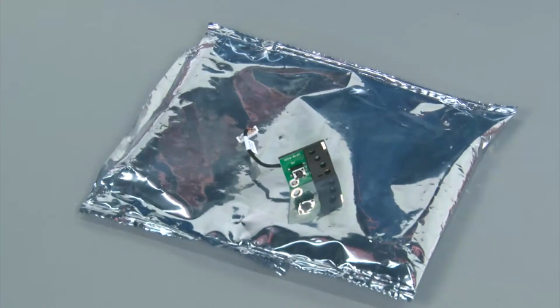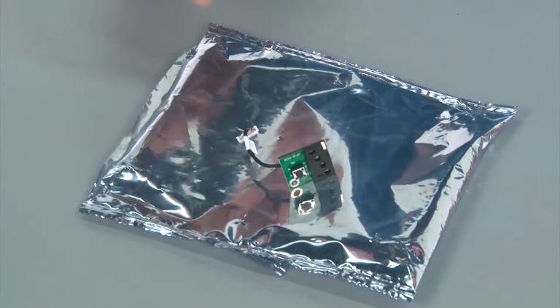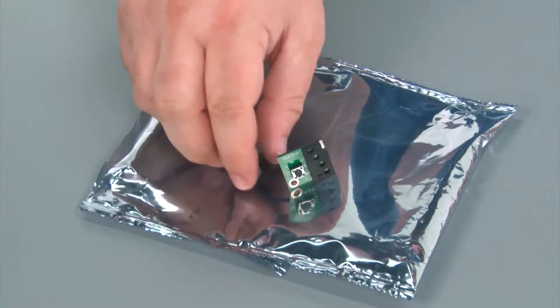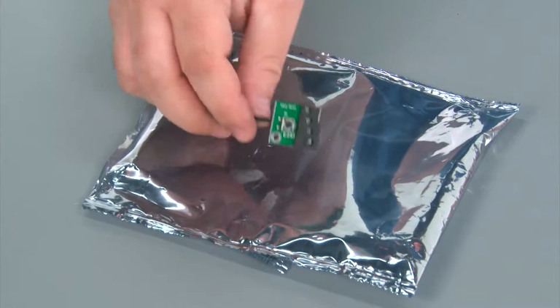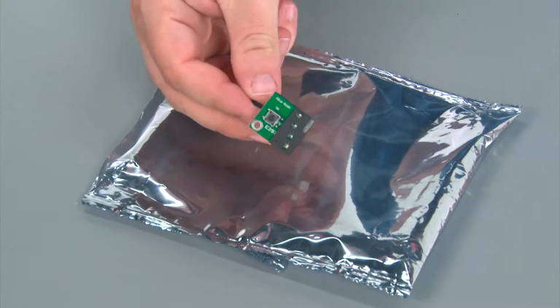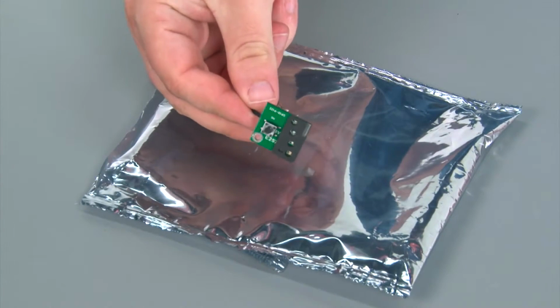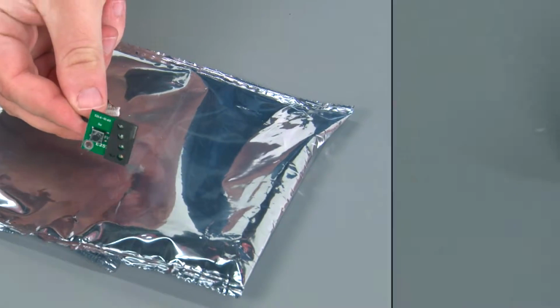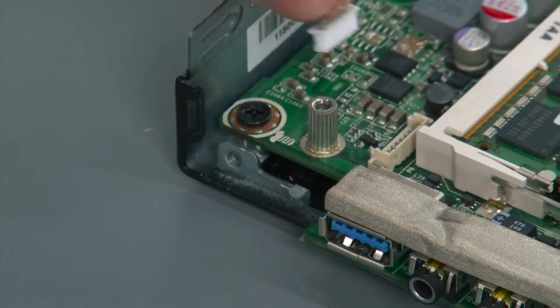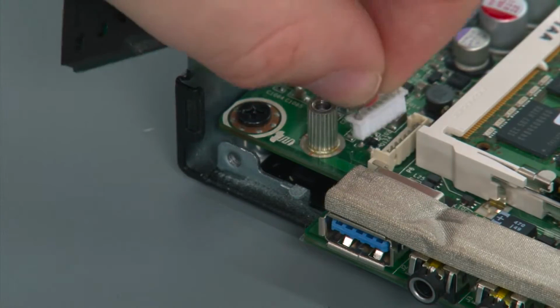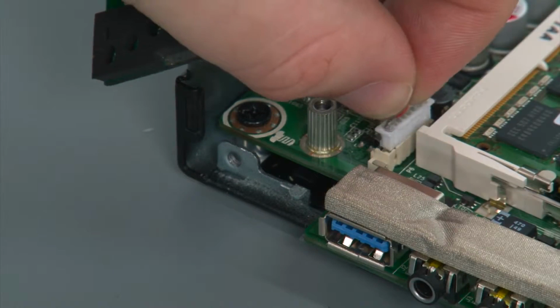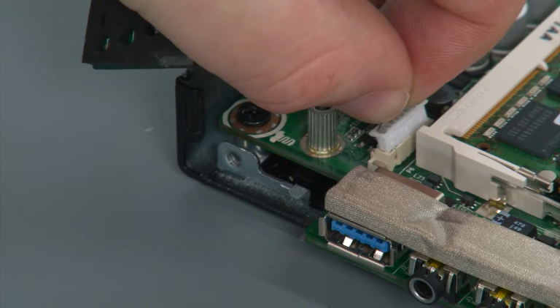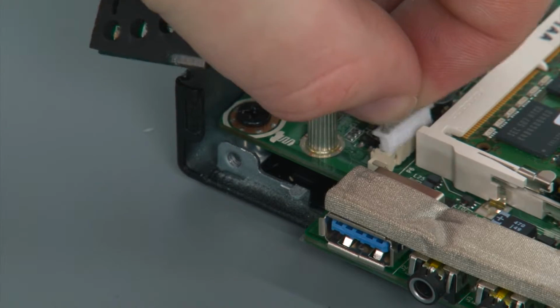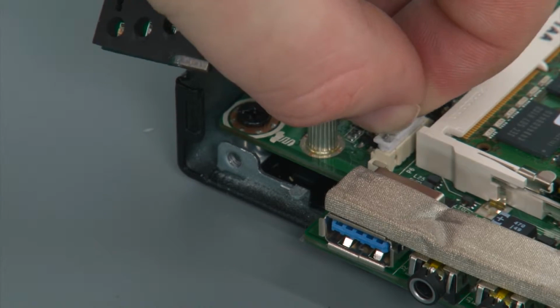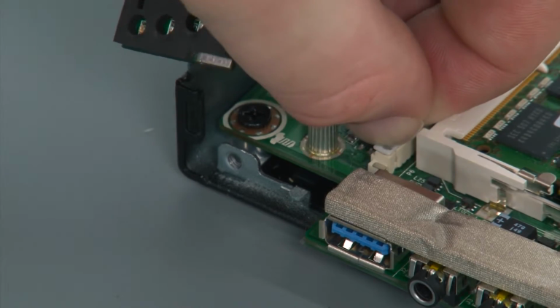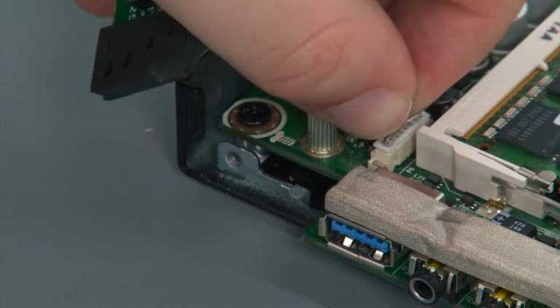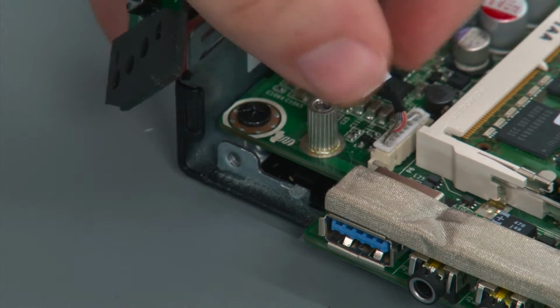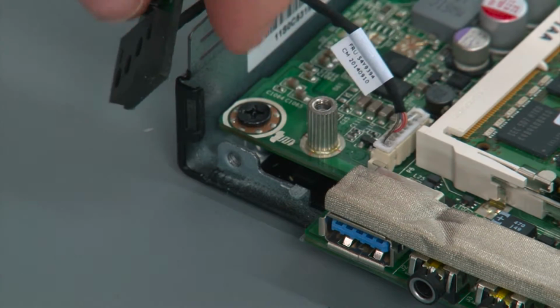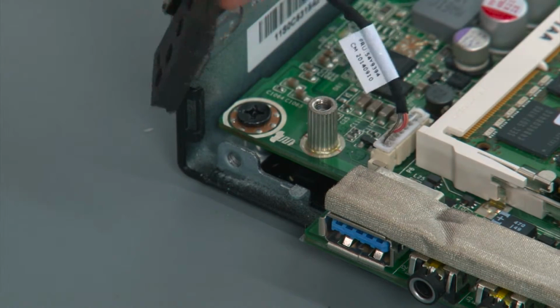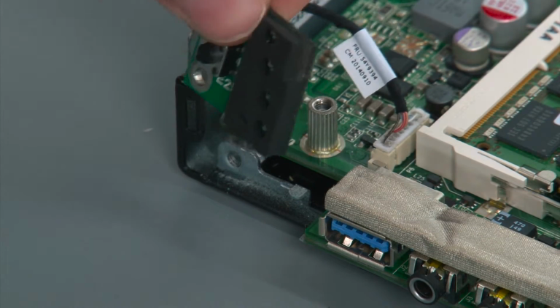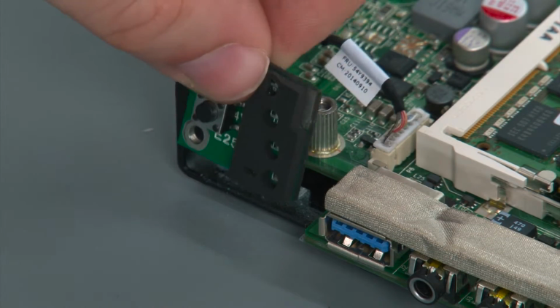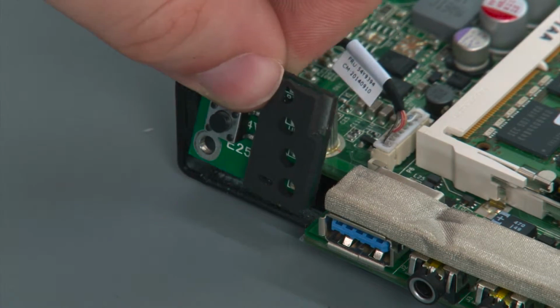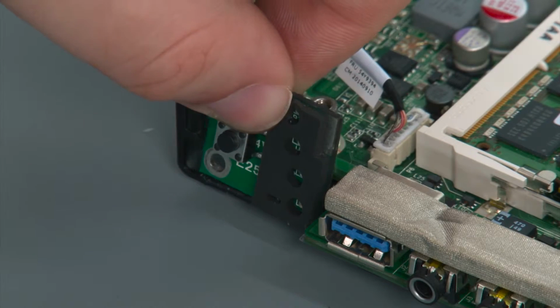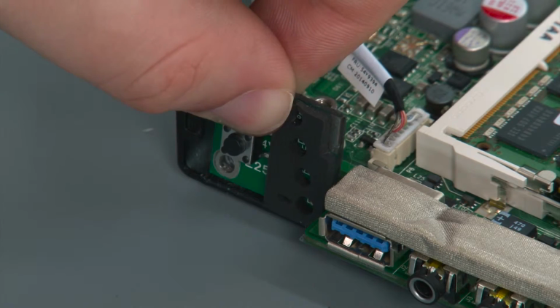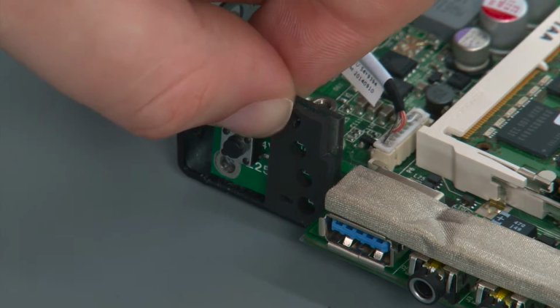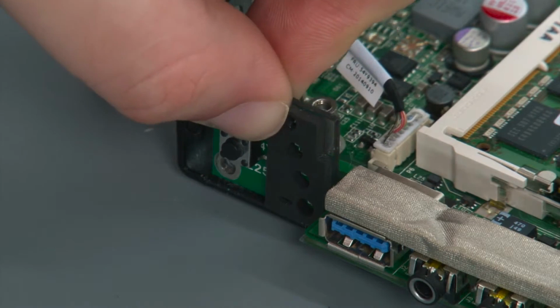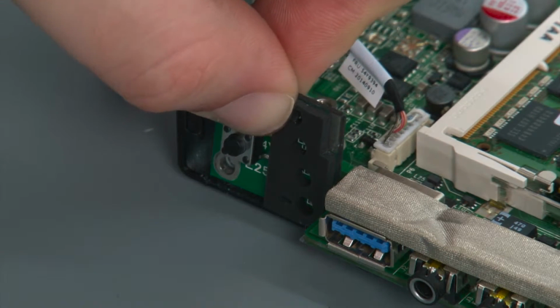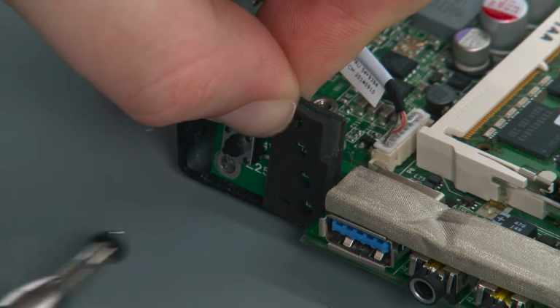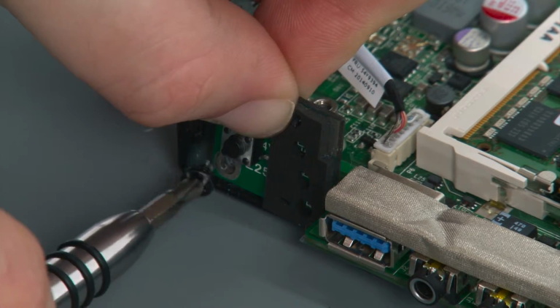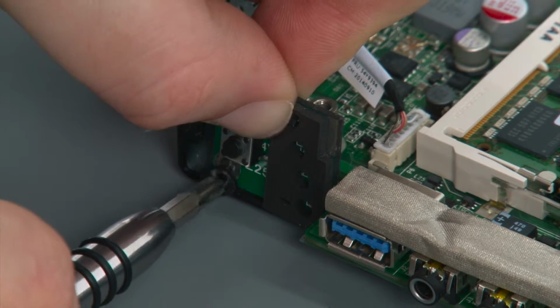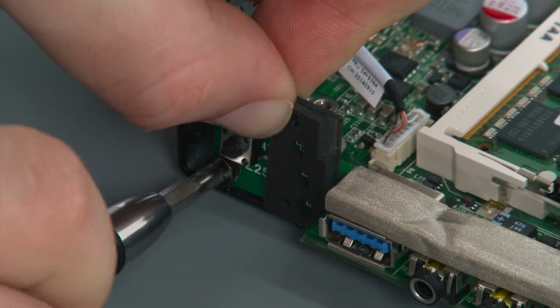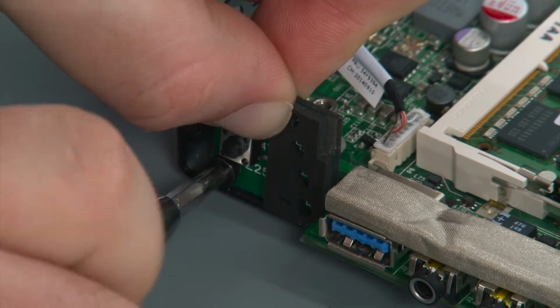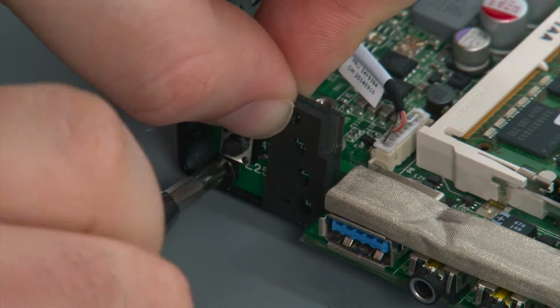Here I have my replacement power switch board. To replace the power button board, first plug the connector into the system board, then align the power button board with the tab on the chassis and replace the single retaining screw.